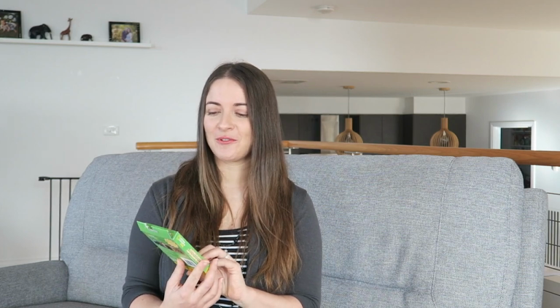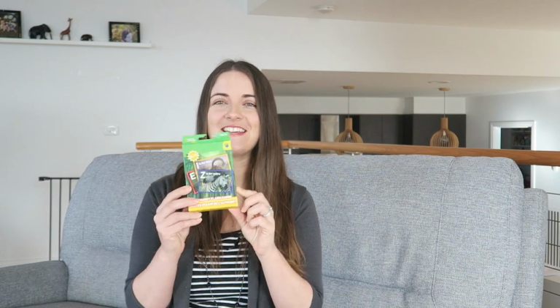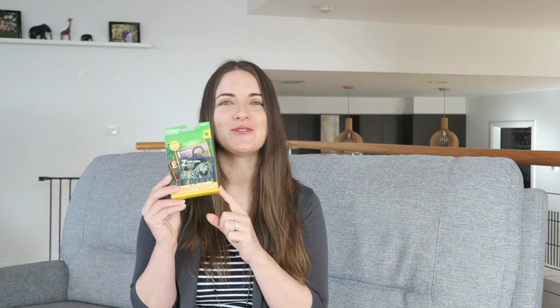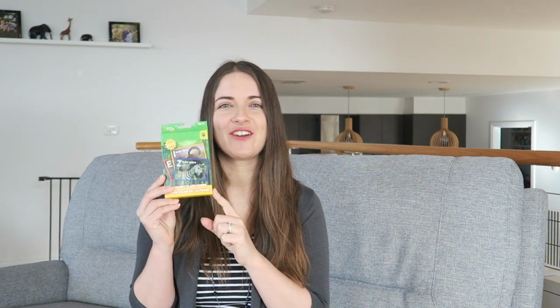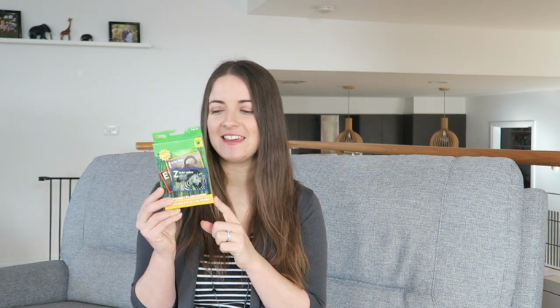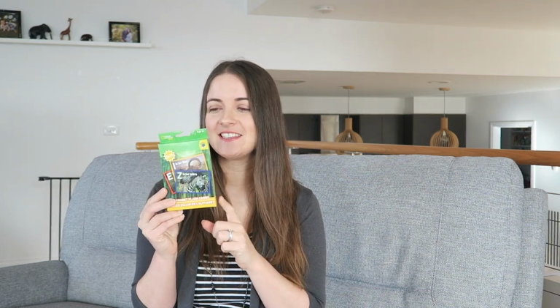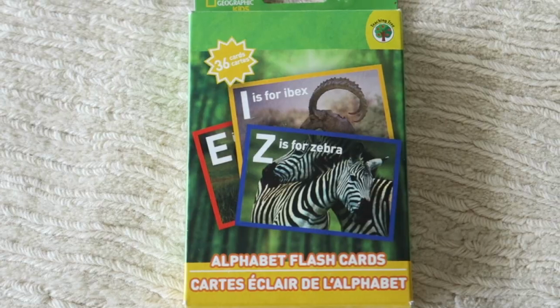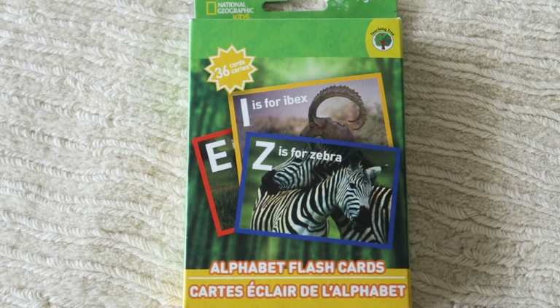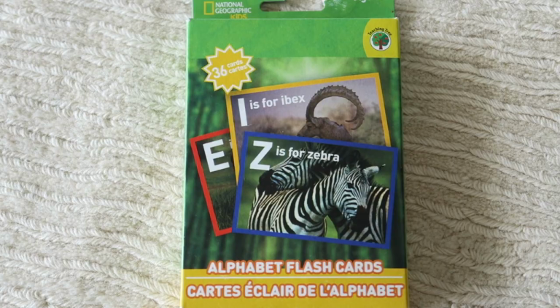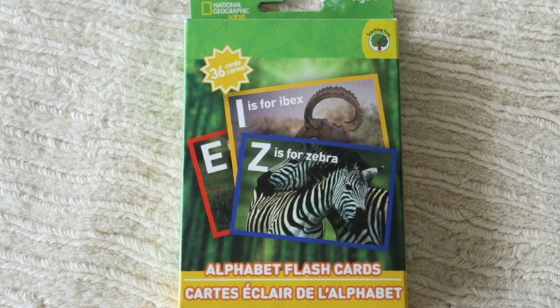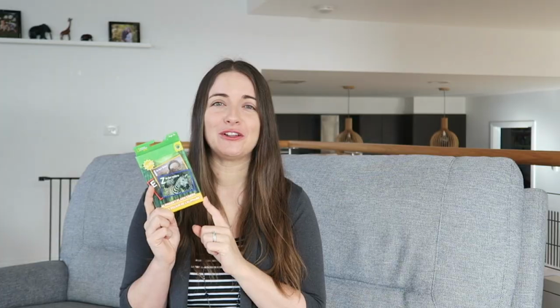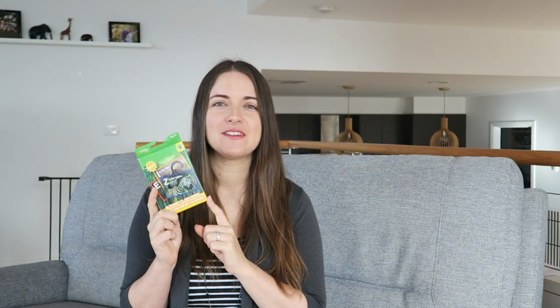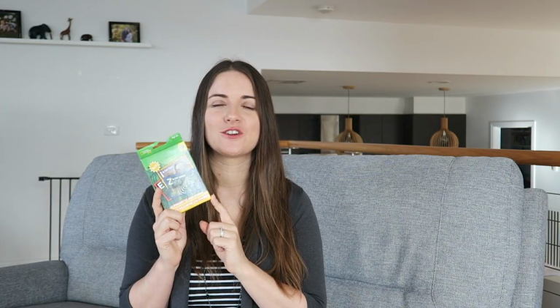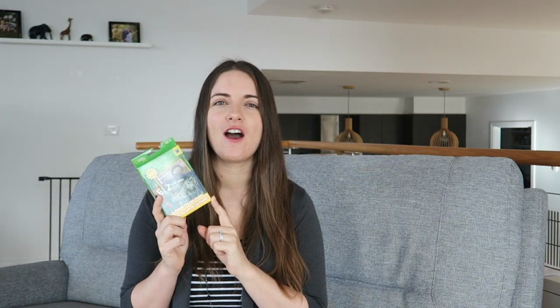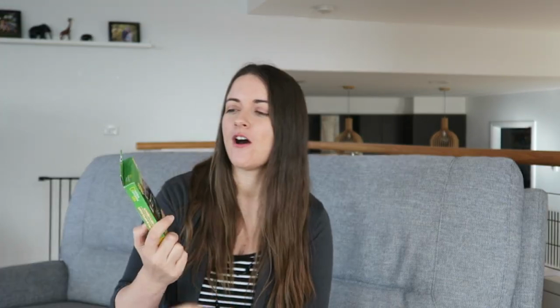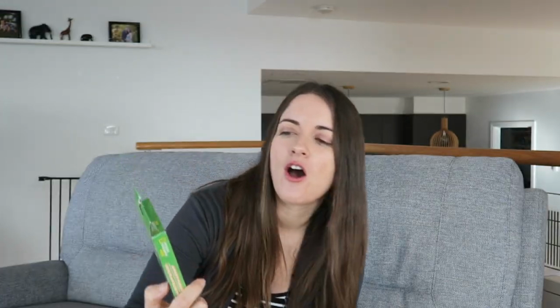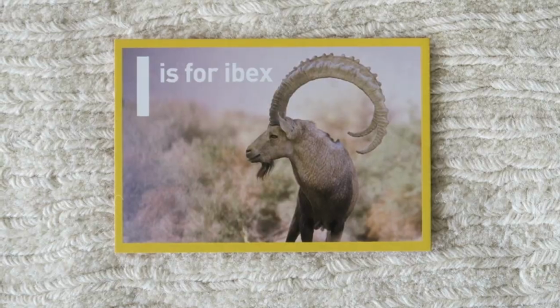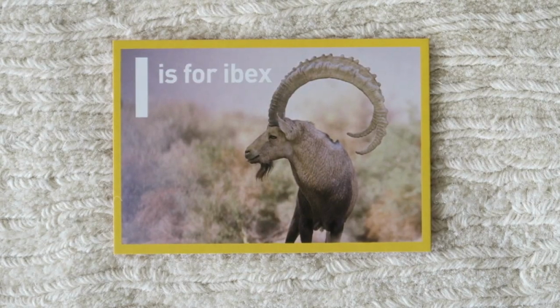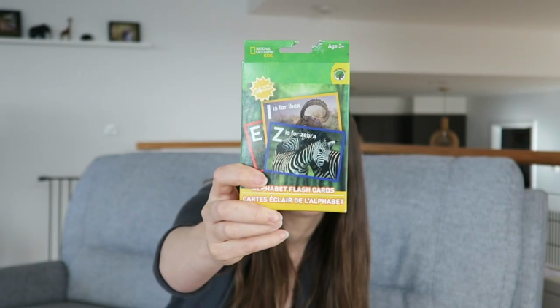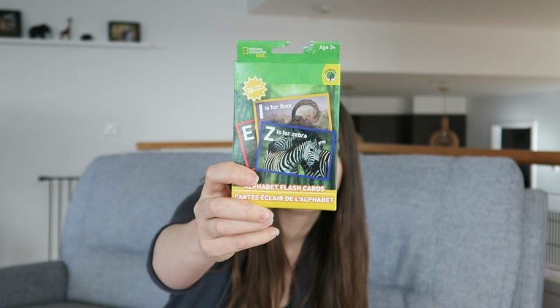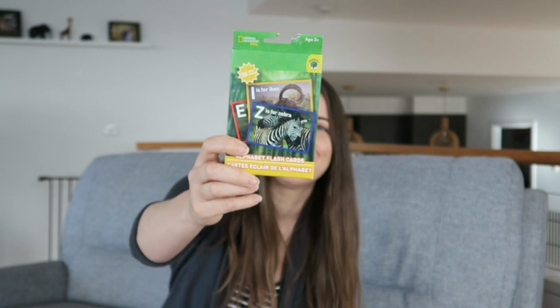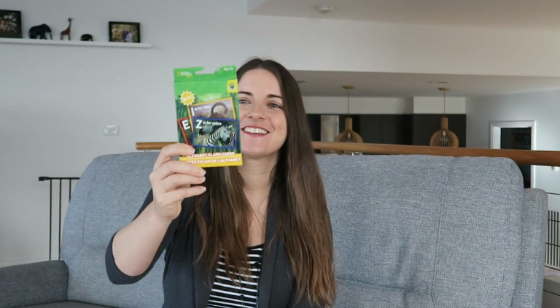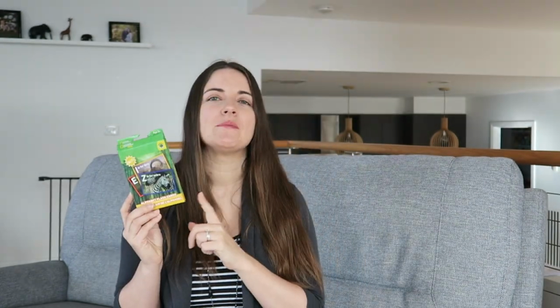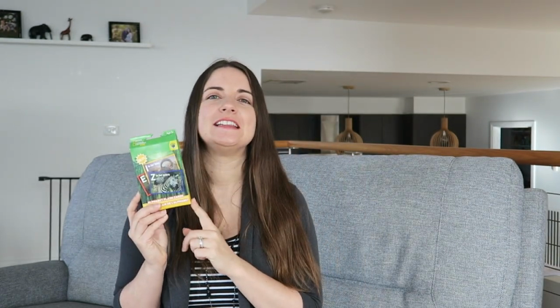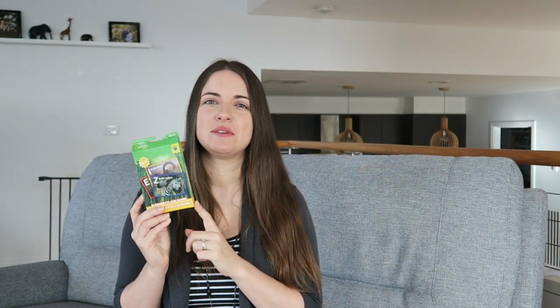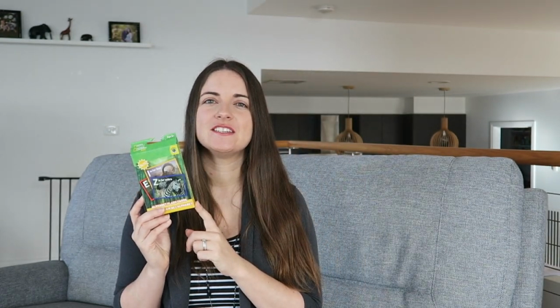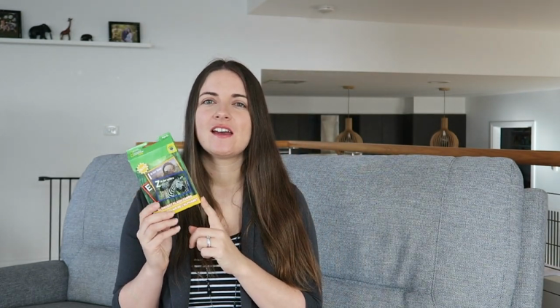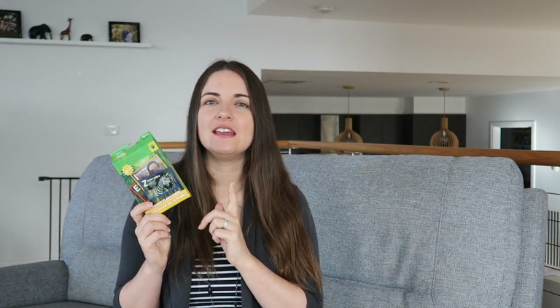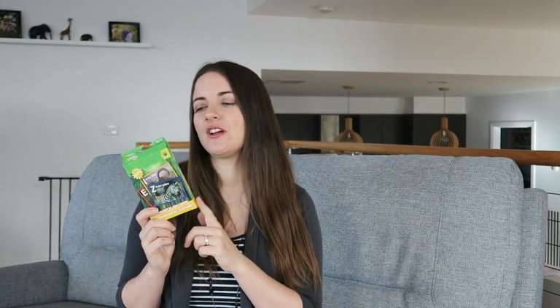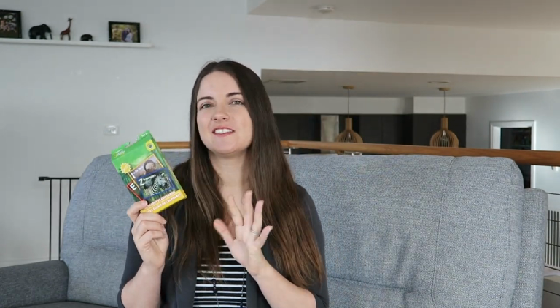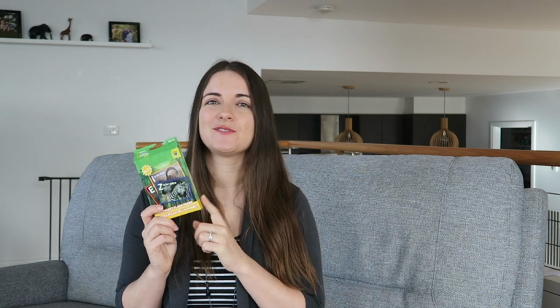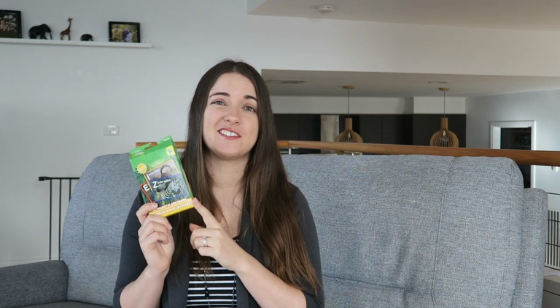So we've got these National Geographic Kids Cards. I think I'm actually going to learn something because it's got I for Ibex, which I wasn't sure what that was. Absolutely love the pictures. And in Australia, I think this would cost $5 or $6.